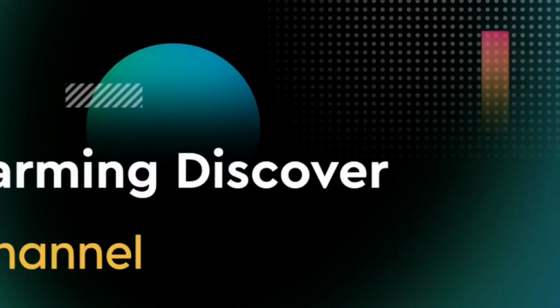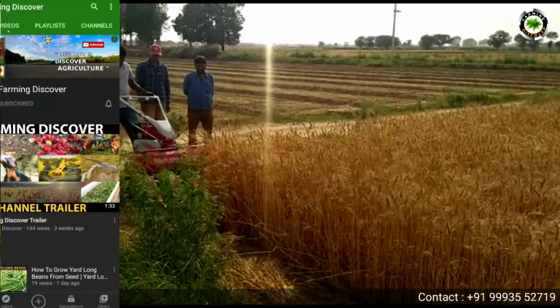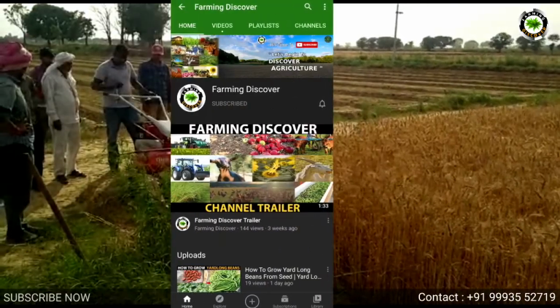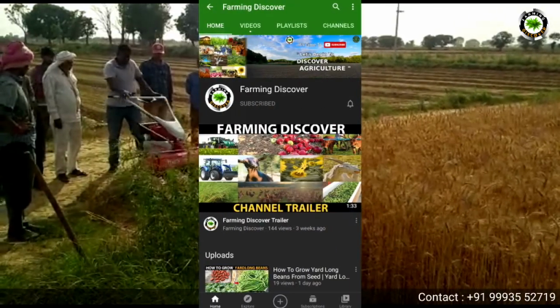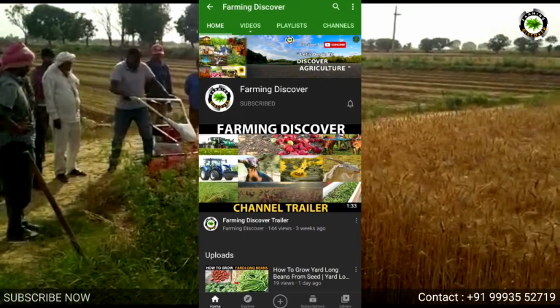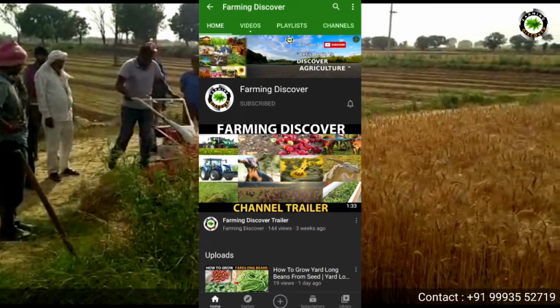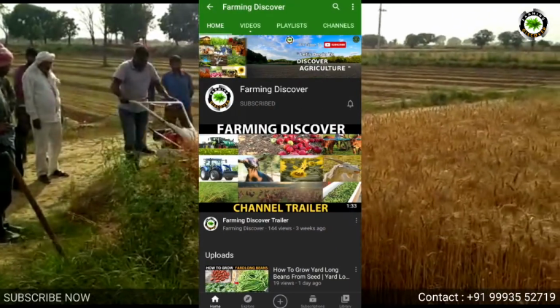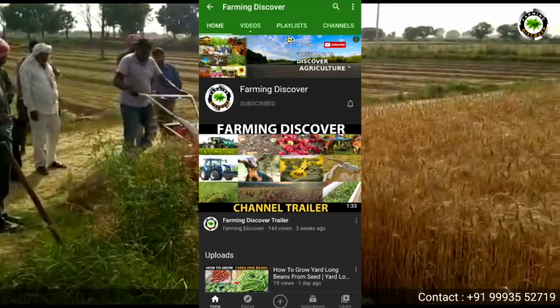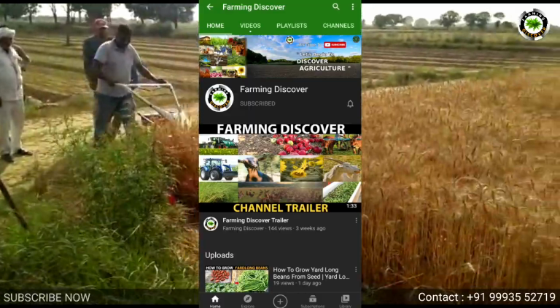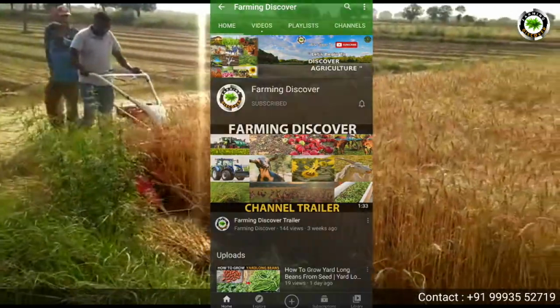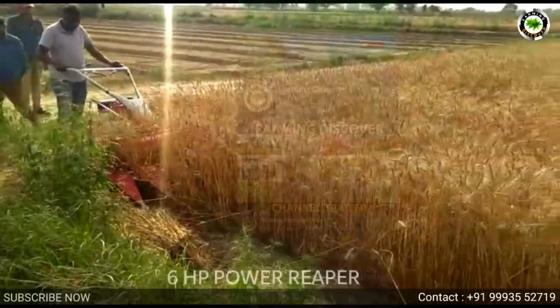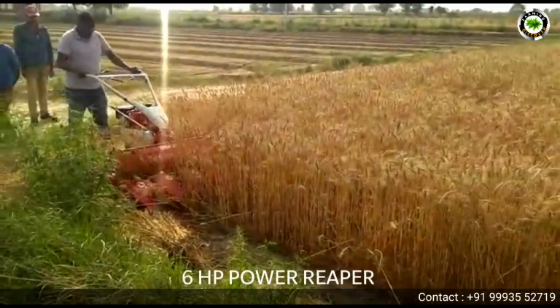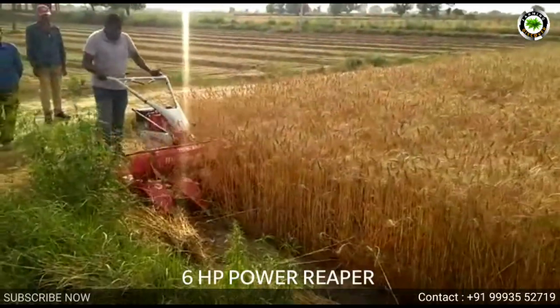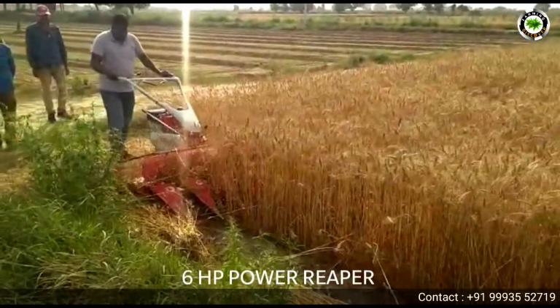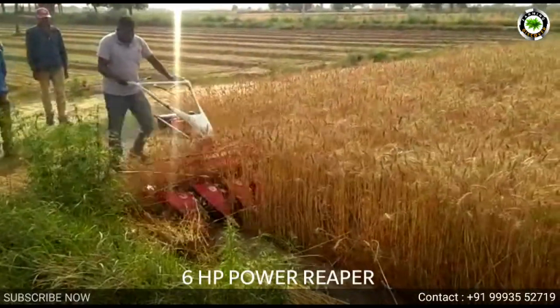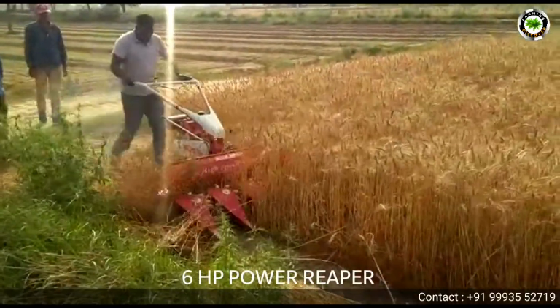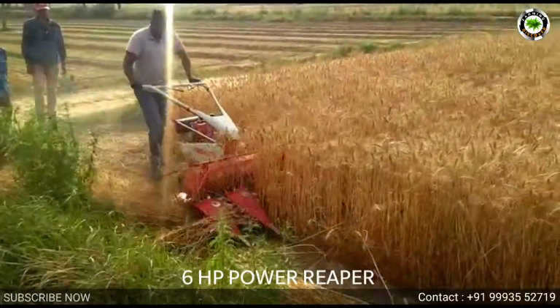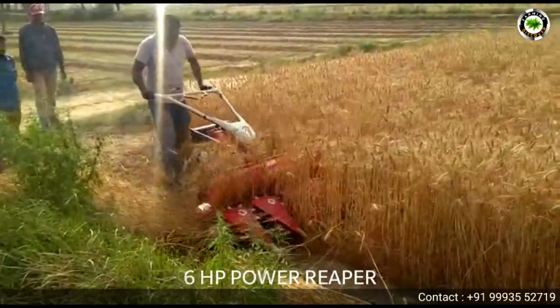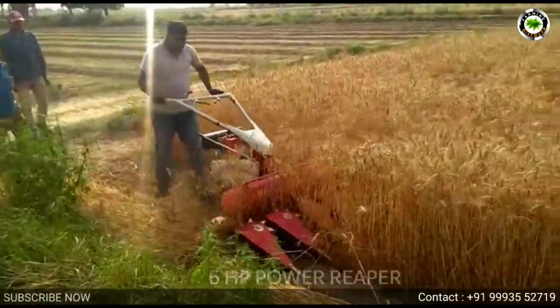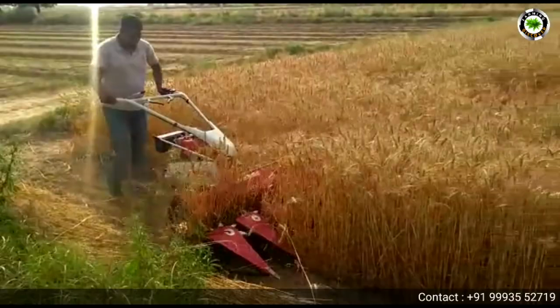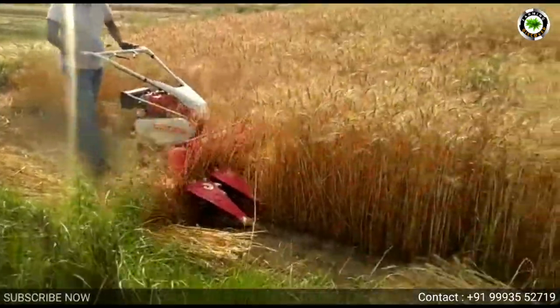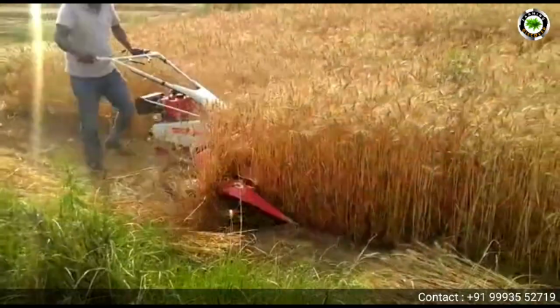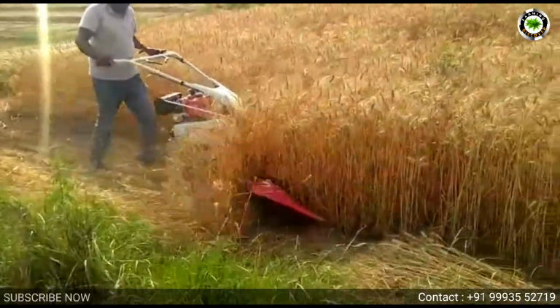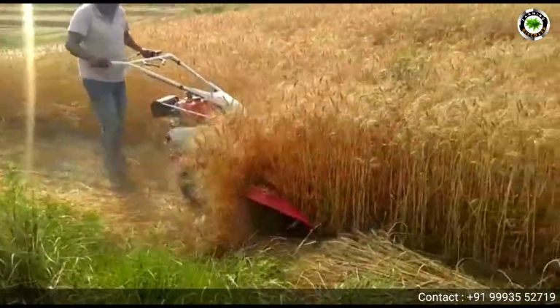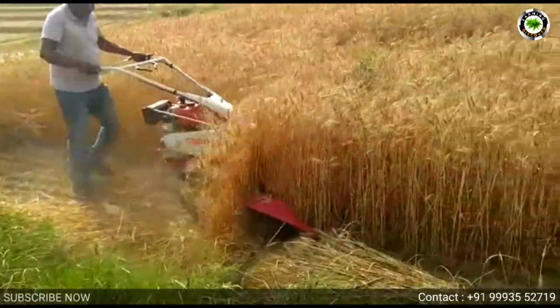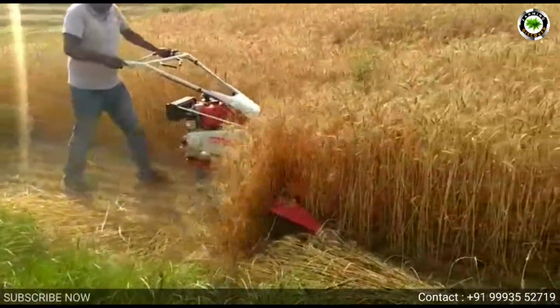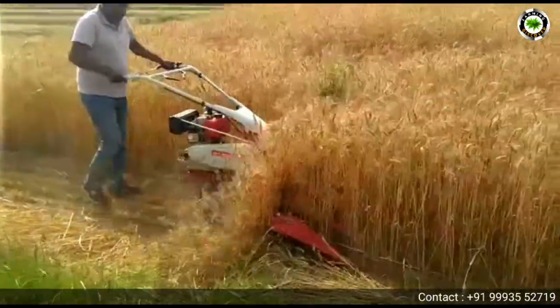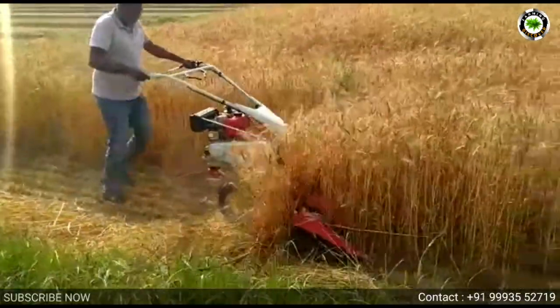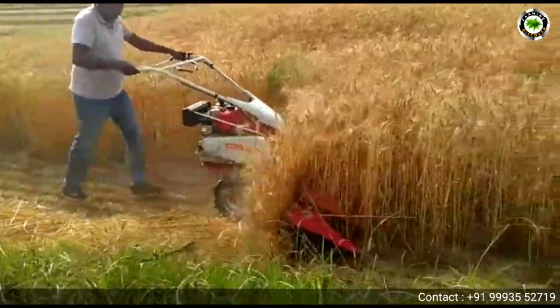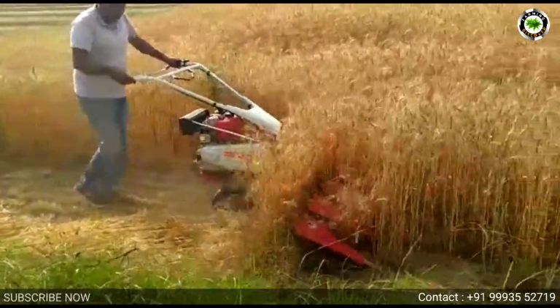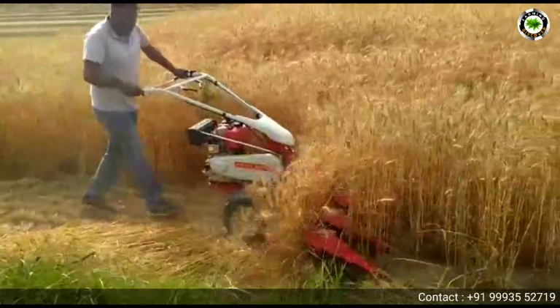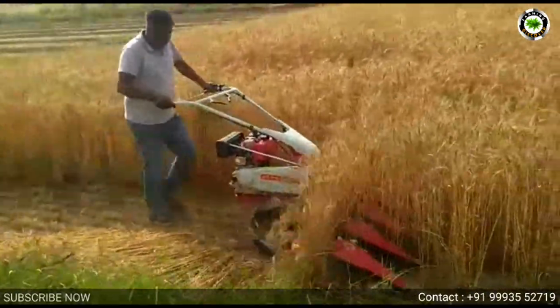Hi, you are watching Farming Discover Channel. Now we will show a video on the 6 HP power reaper from Luxury Agriculture Equipment — the best reaper available in the country, which can be used for efficient harvesting of paddy, beet, barley, and more.